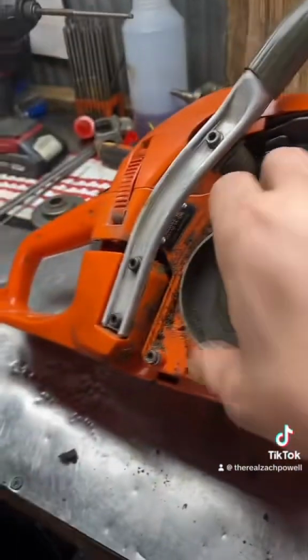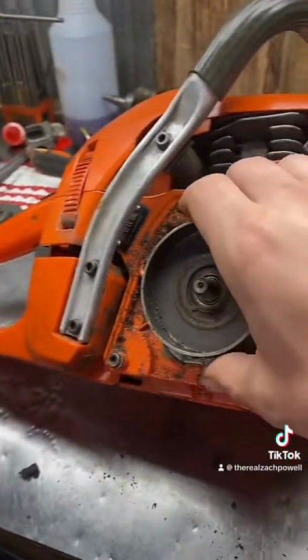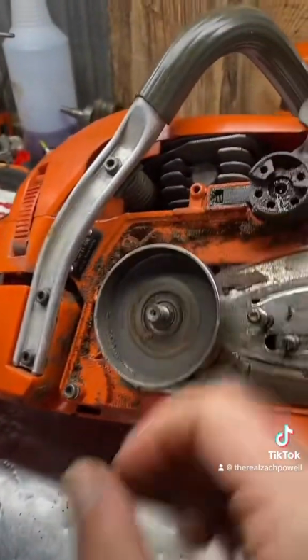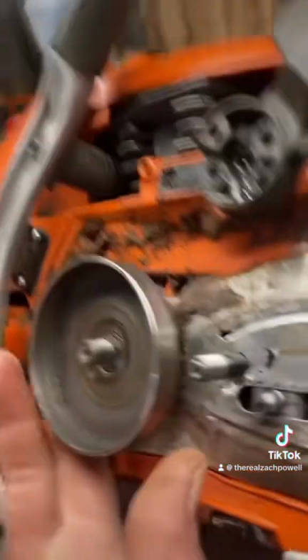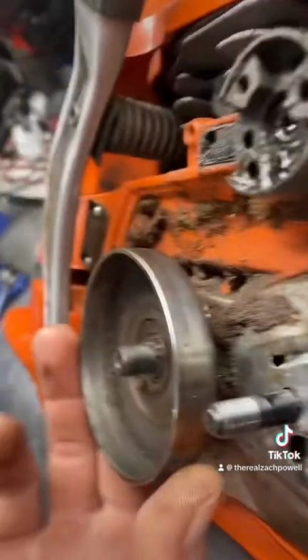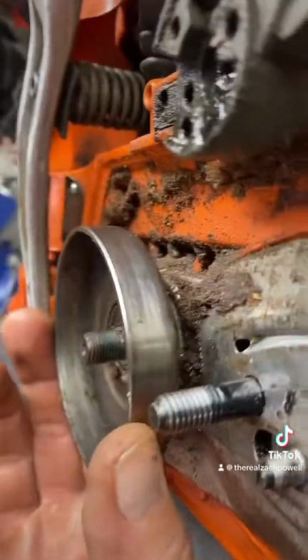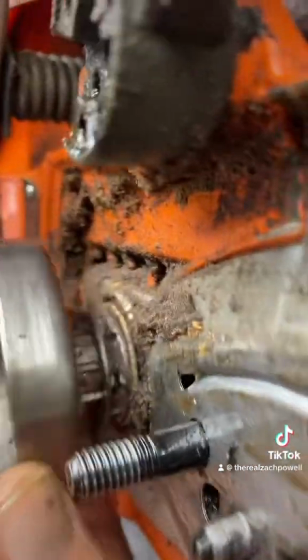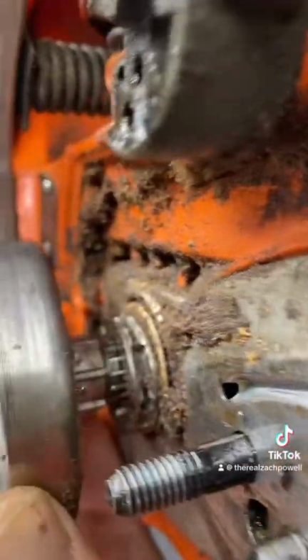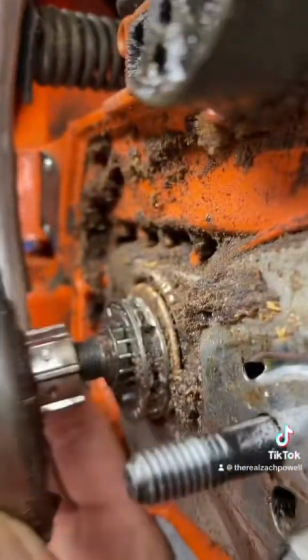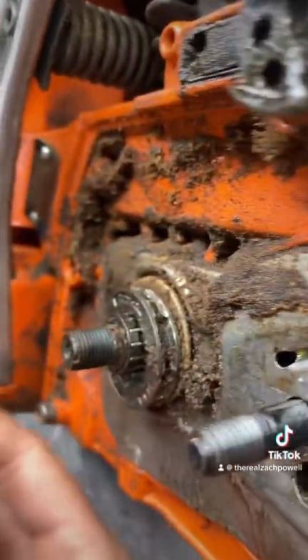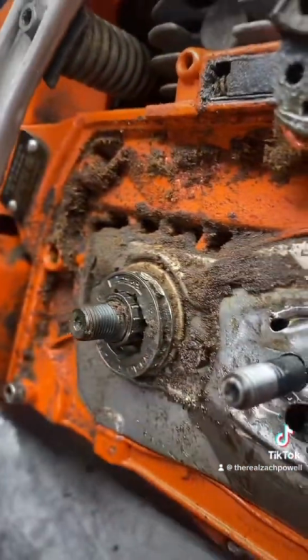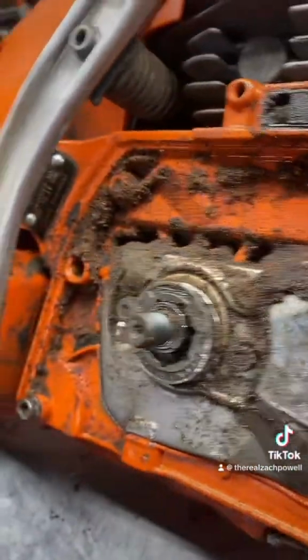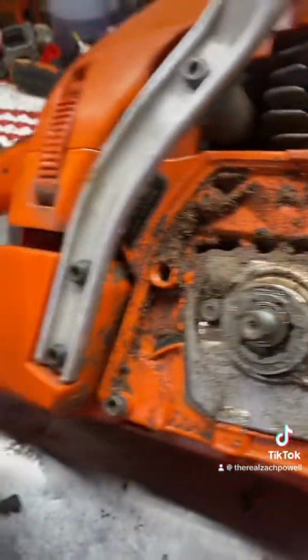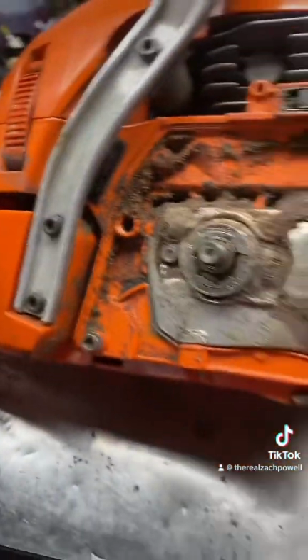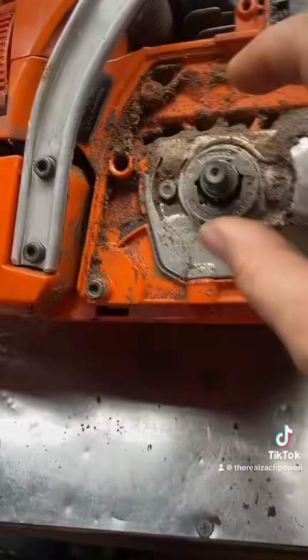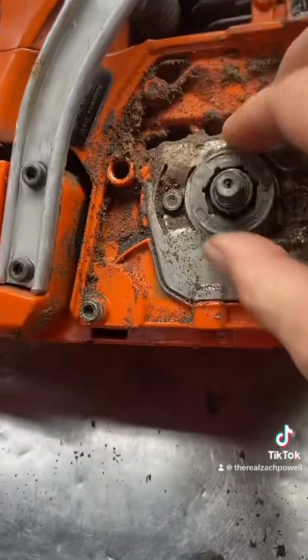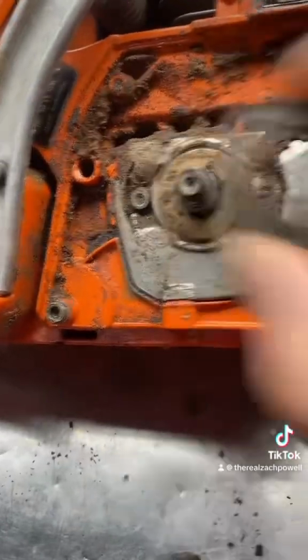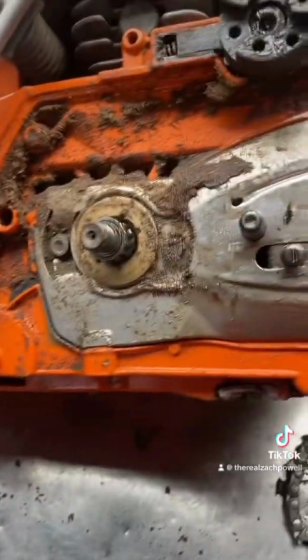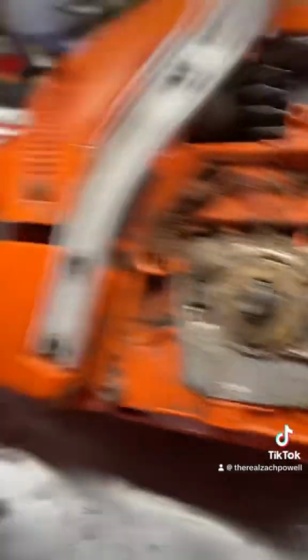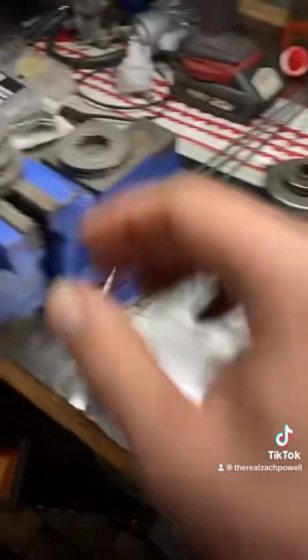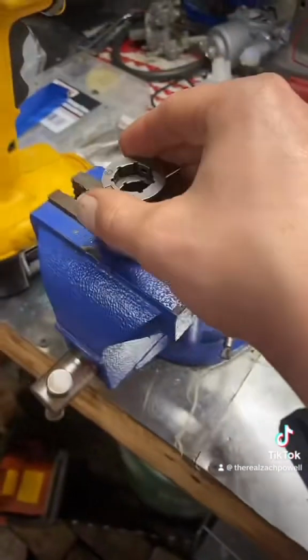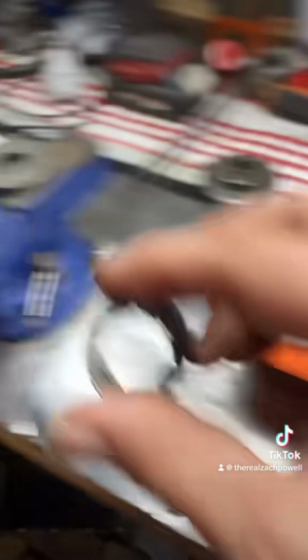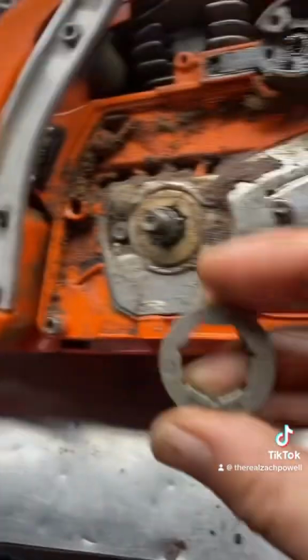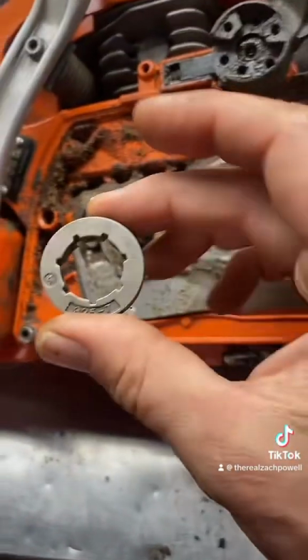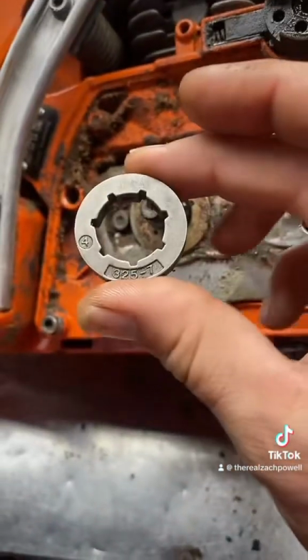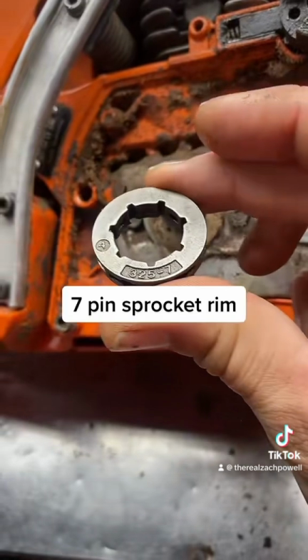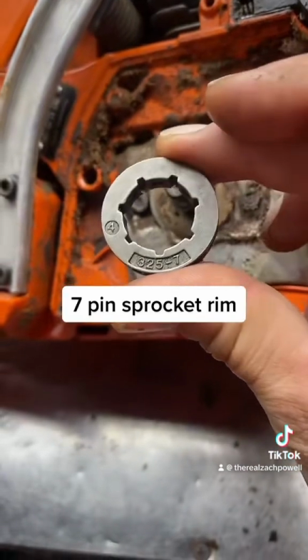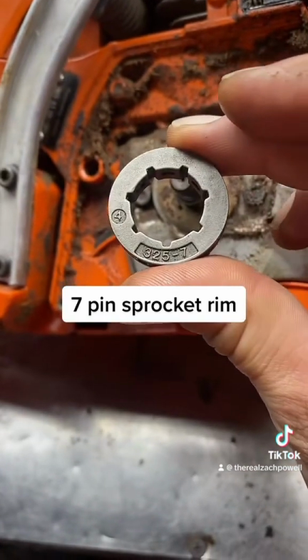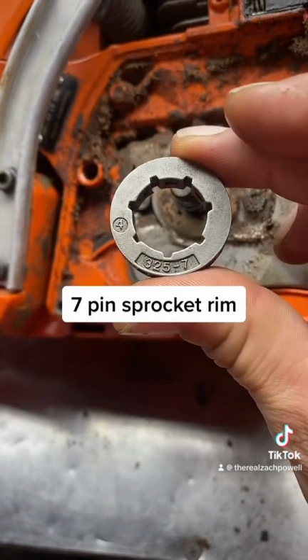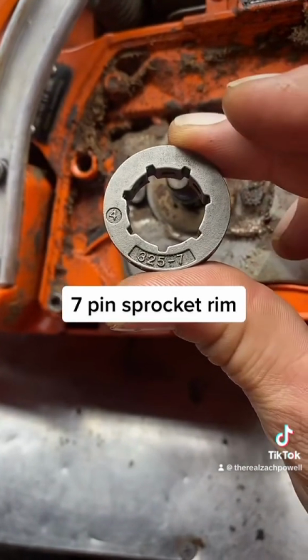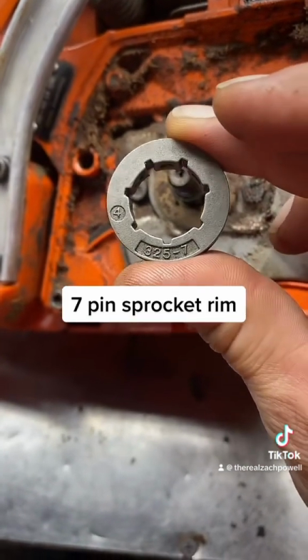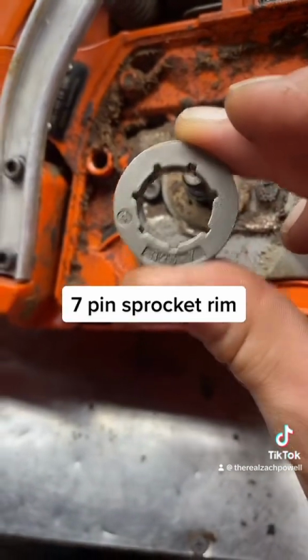That would be this piece right here, this rim. I want to show you — it's a little bit dirty — but that's a 325 pitch chain, 7 pin sprocket.